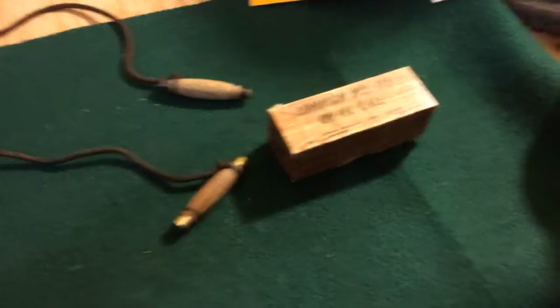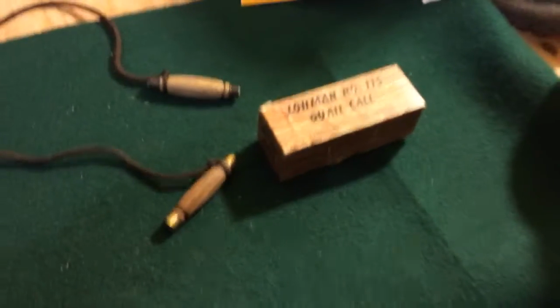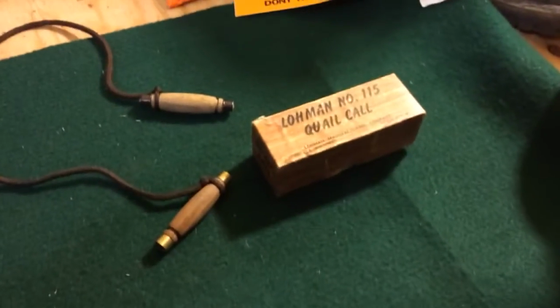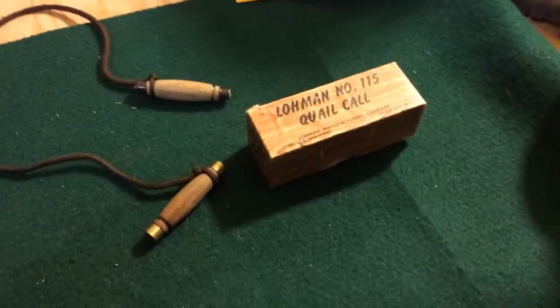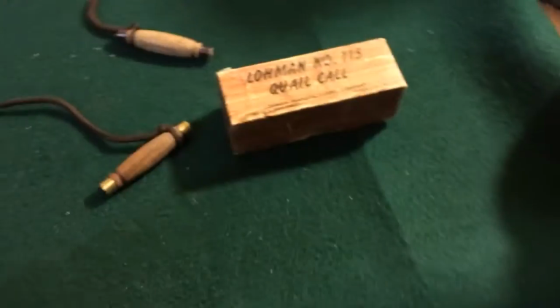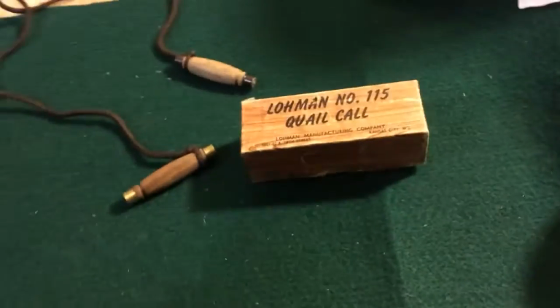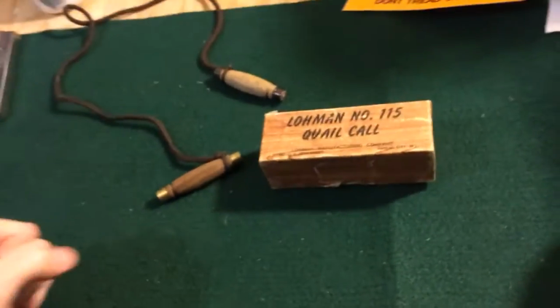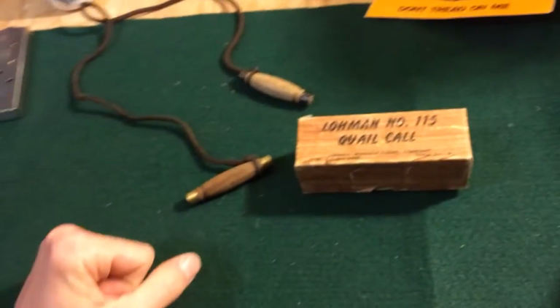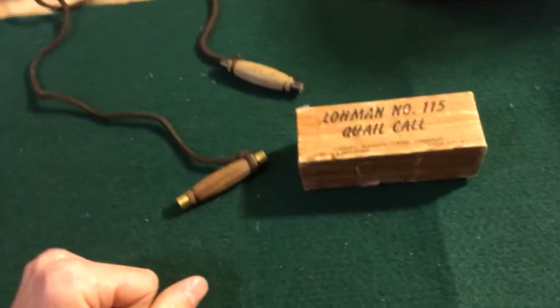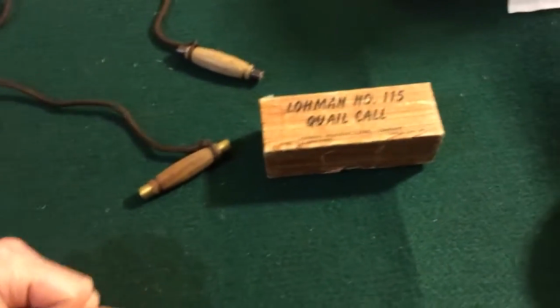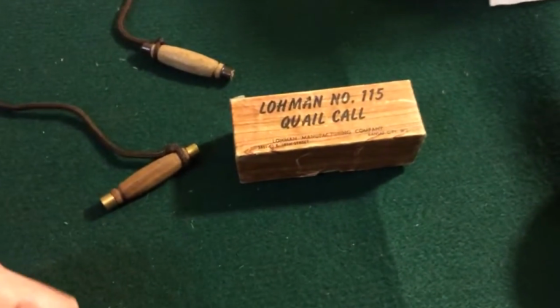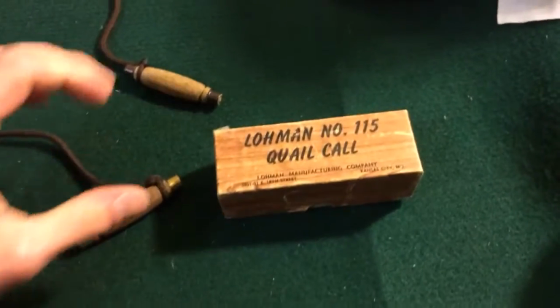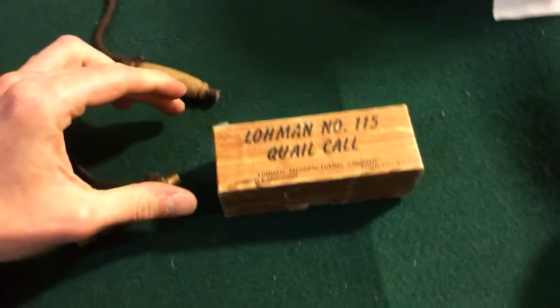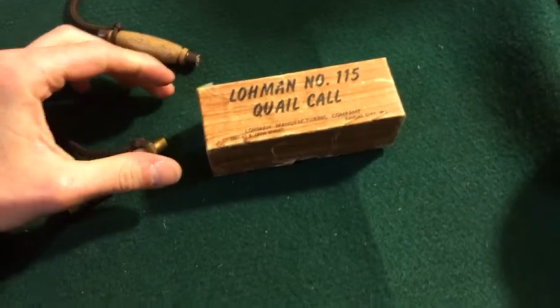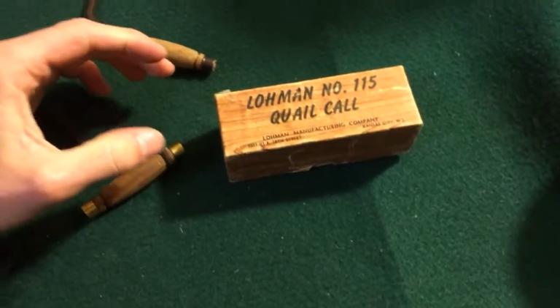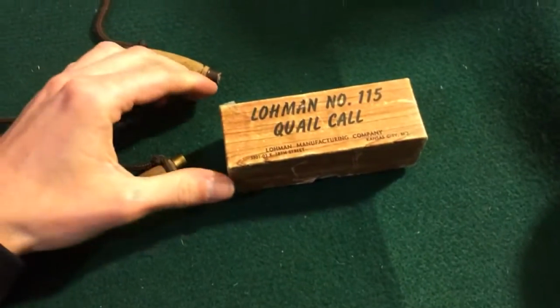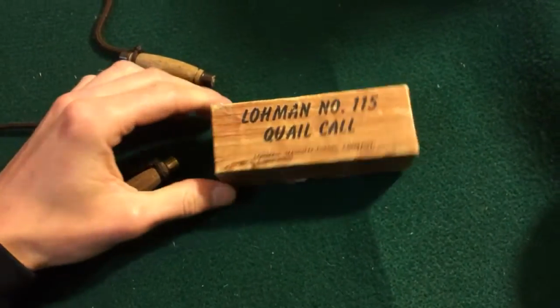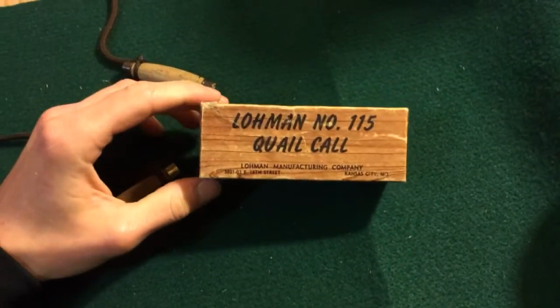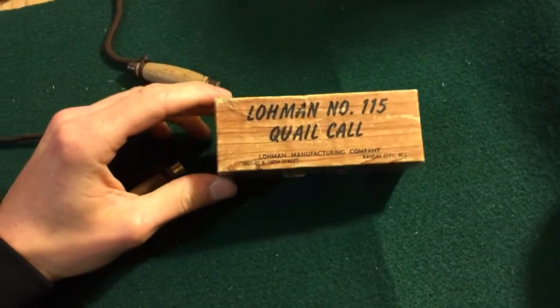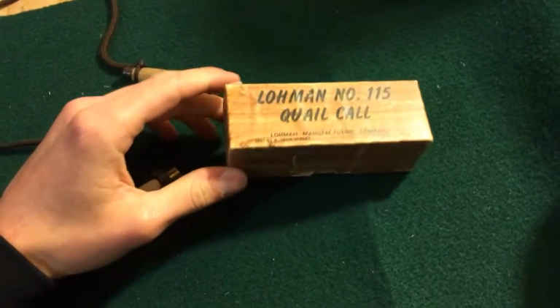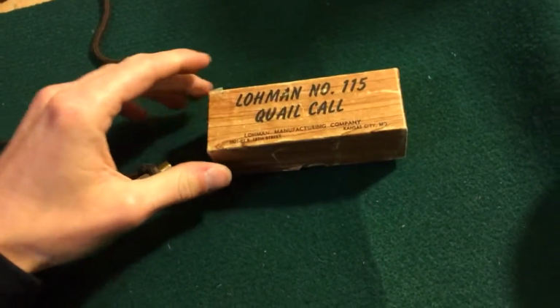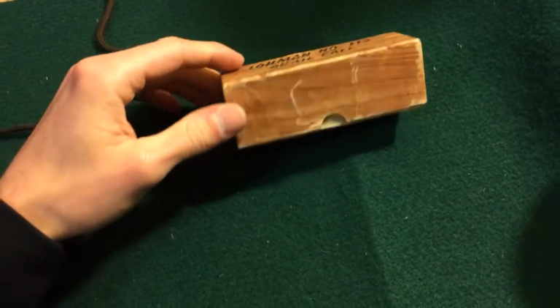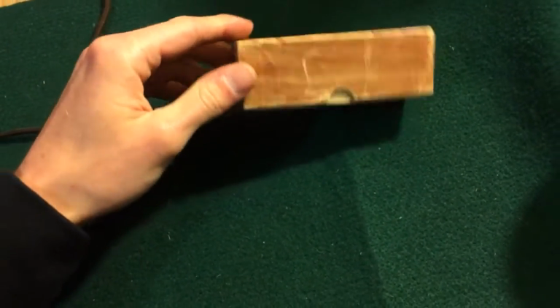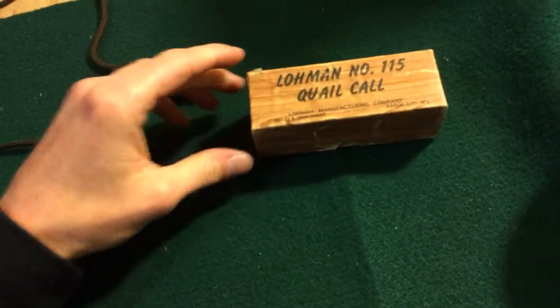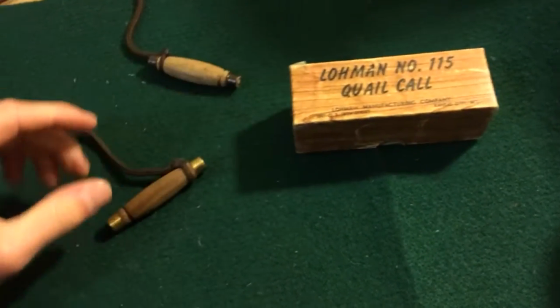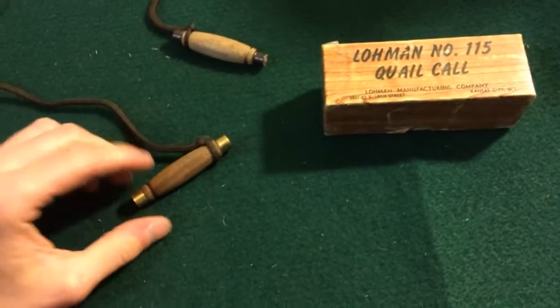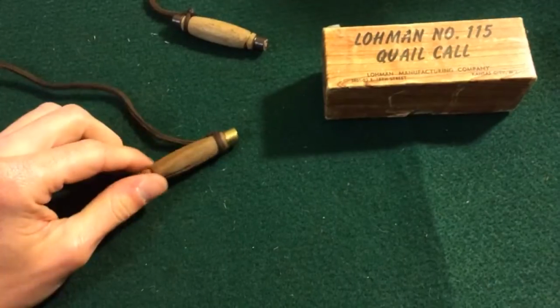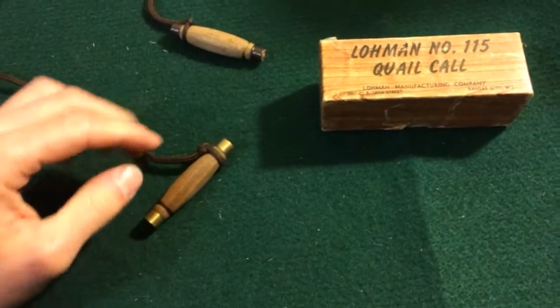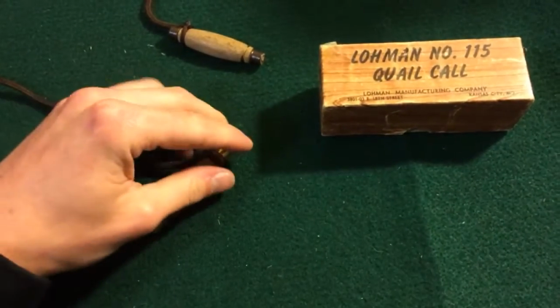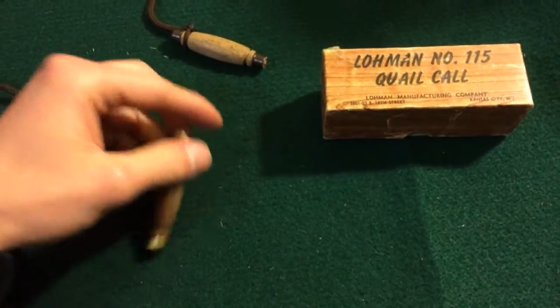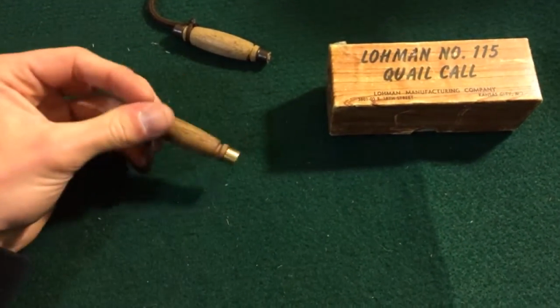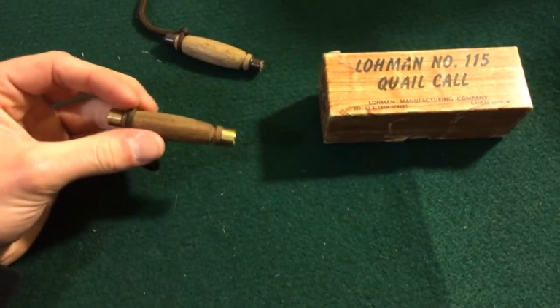What's going on? Taylor here. One quick video on these old Lohman quail calls. Just want to give my two cents on how amazing I think these quail calls are.